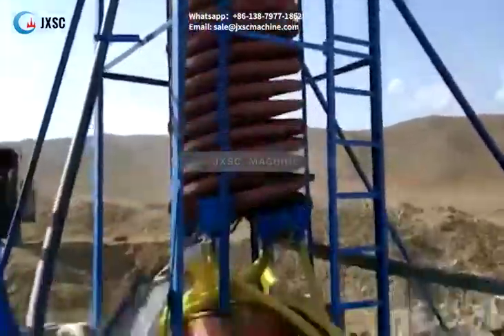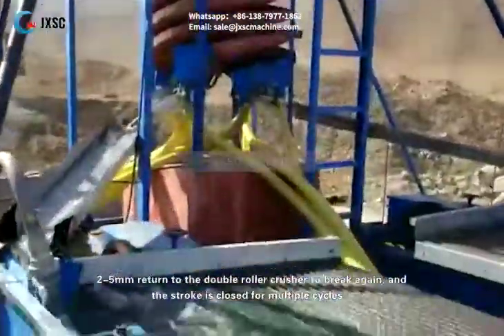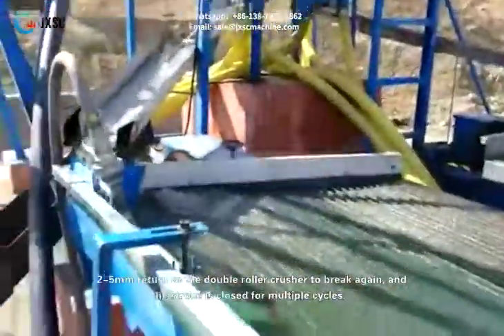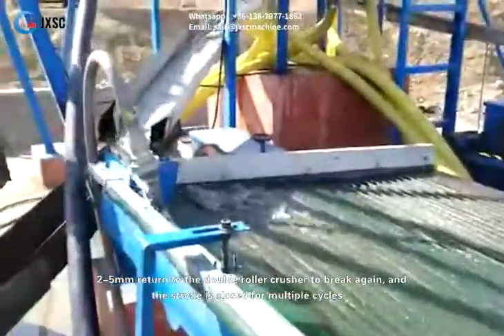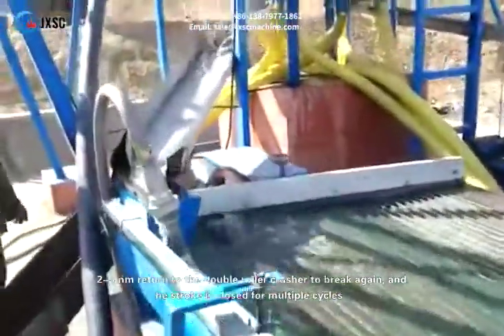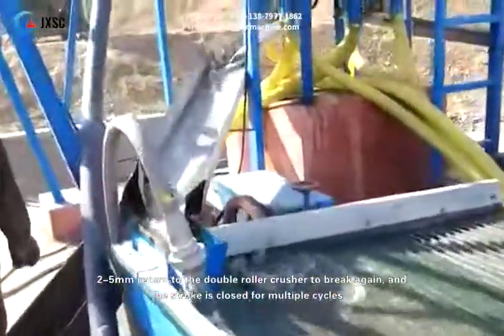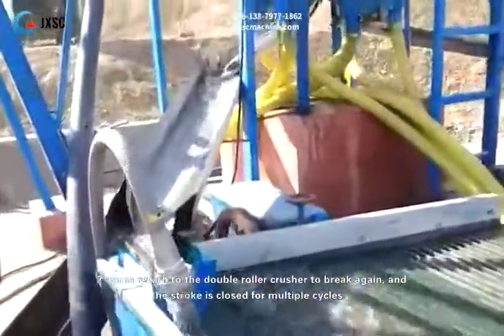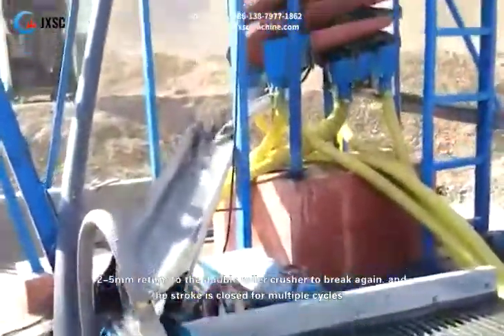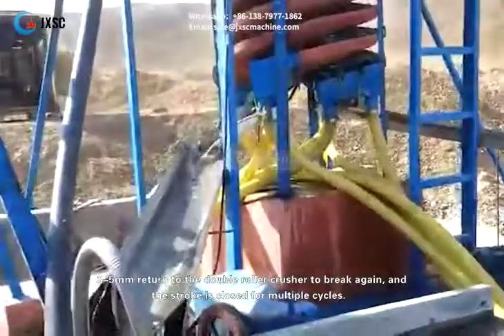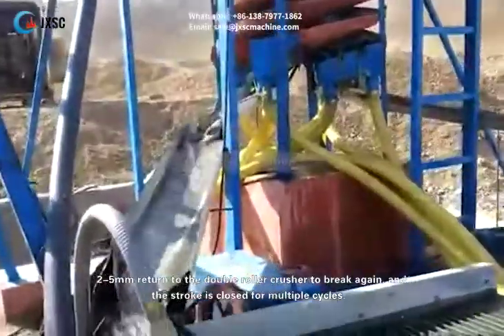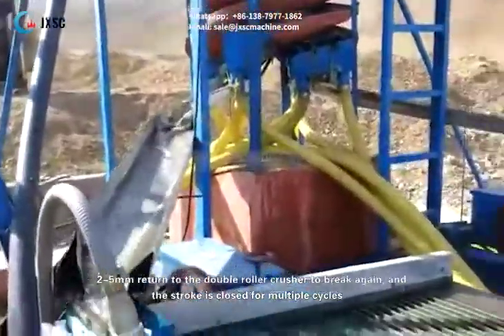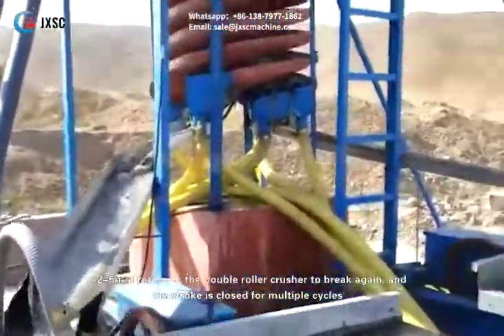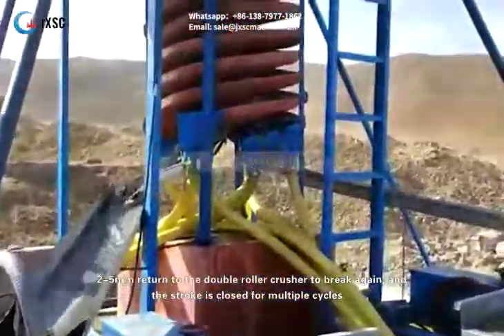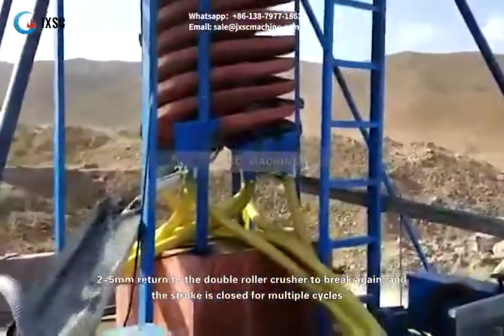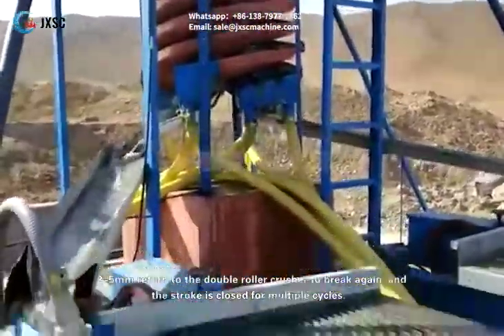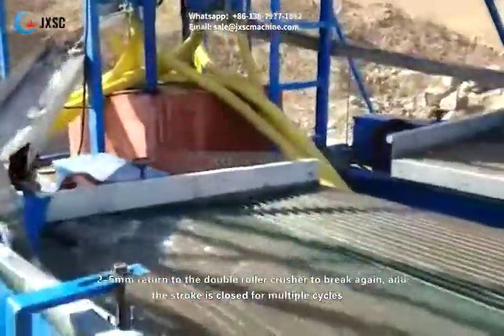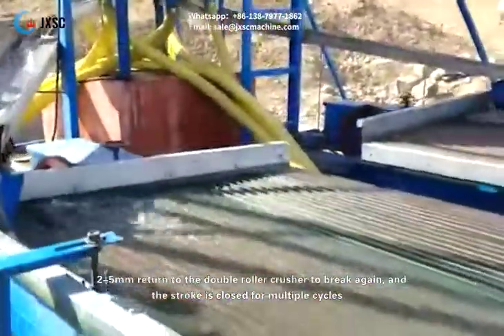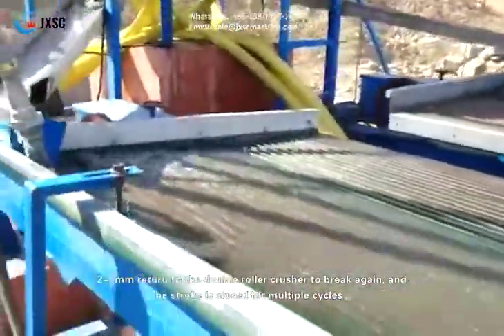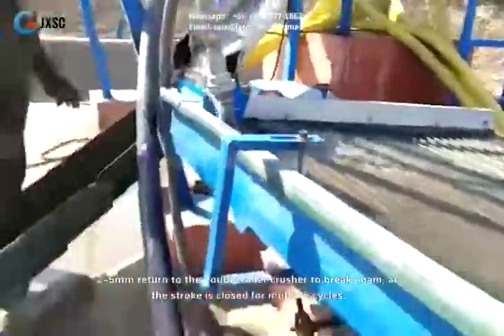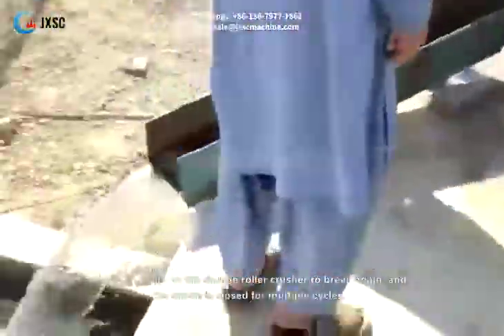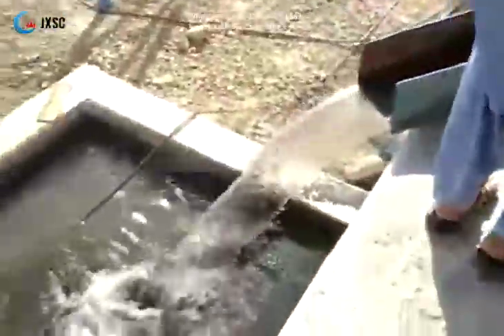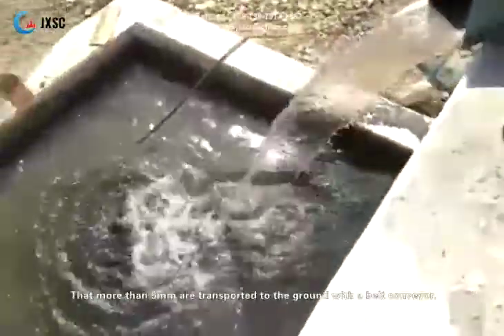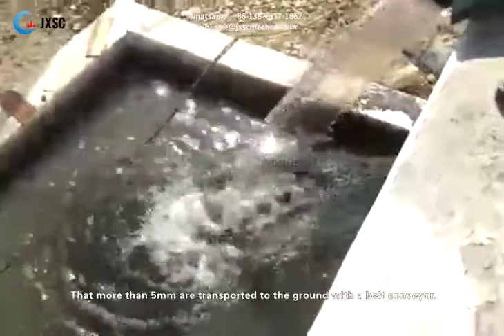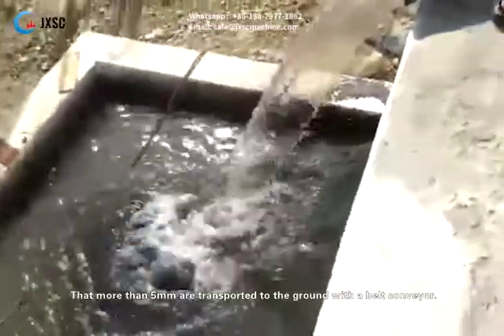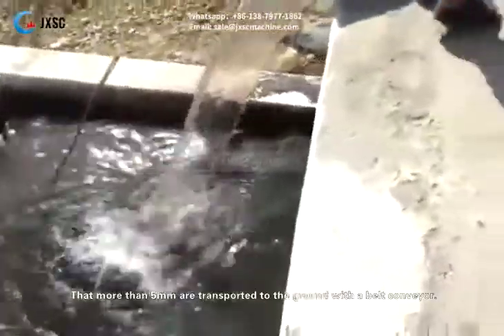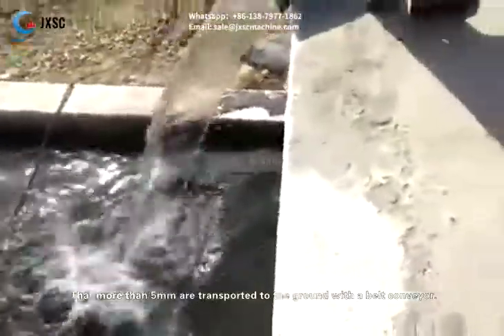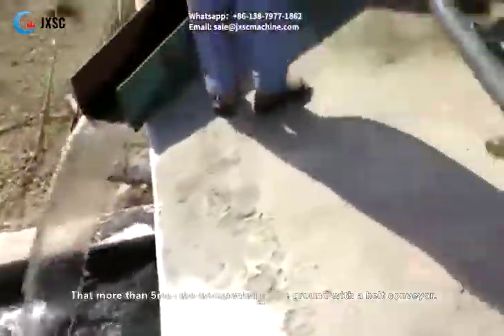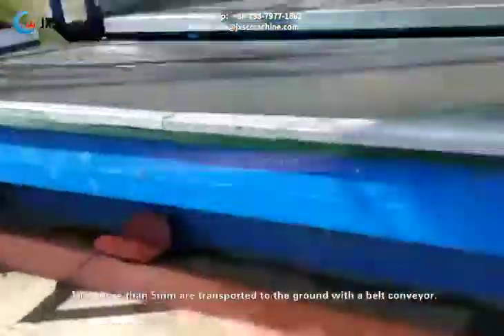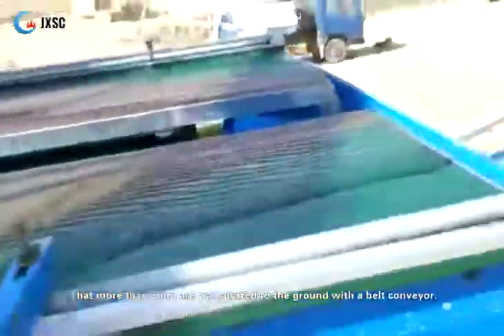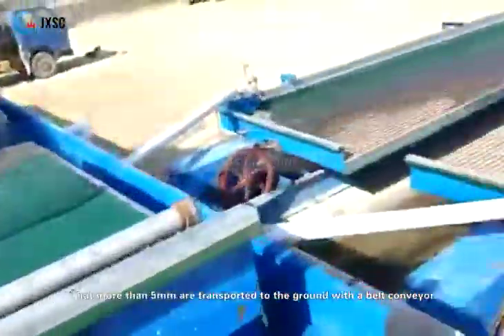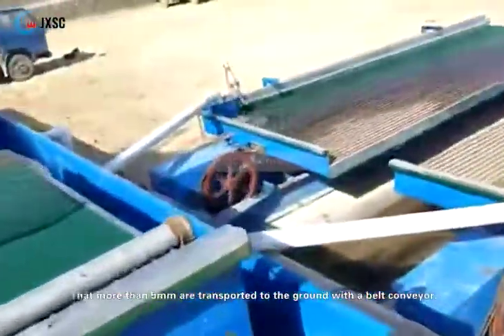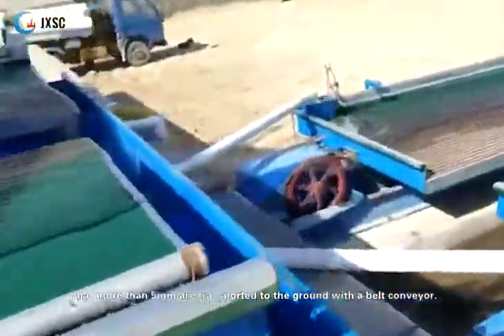2-5mm material returns to the double roller crusher to be broken again, and the stroke is closed for multiple cycles. Material that is more than 5mm is transported to the ground with a belt conveyor.